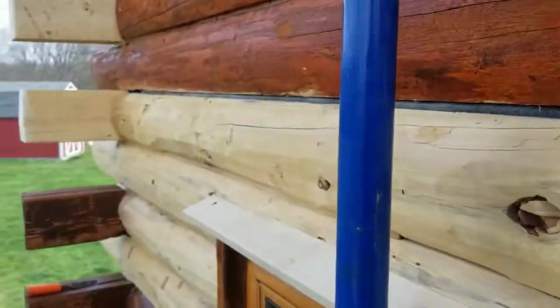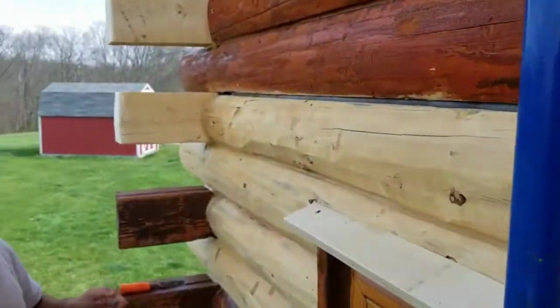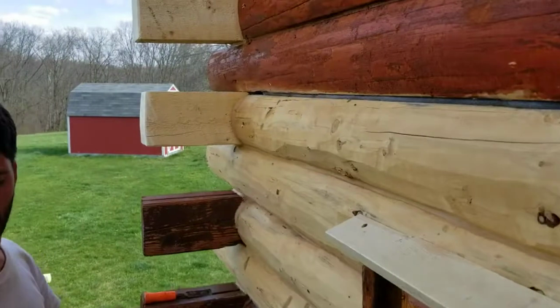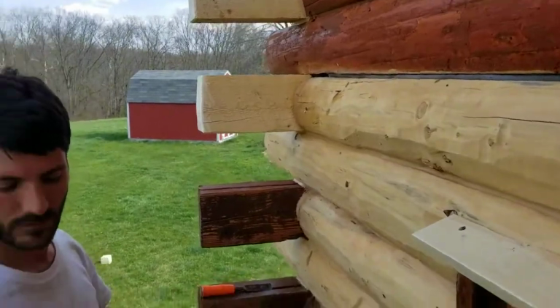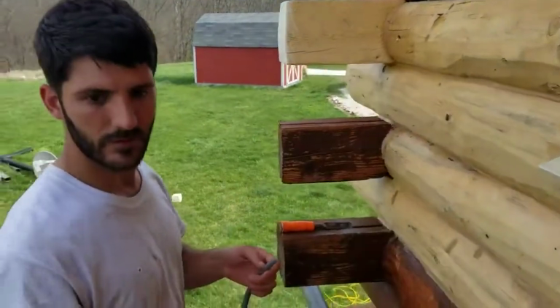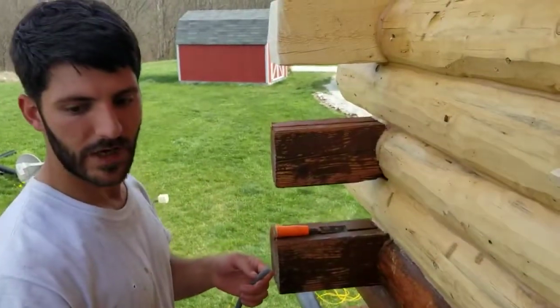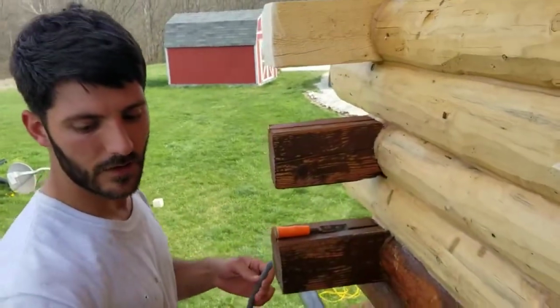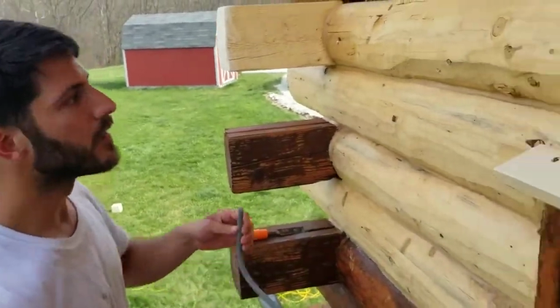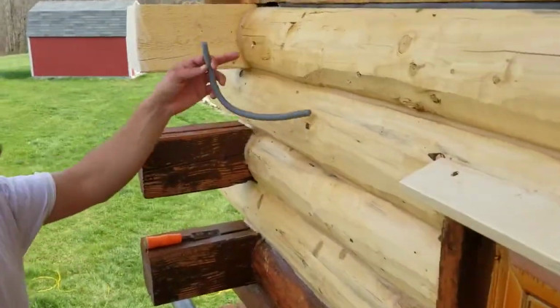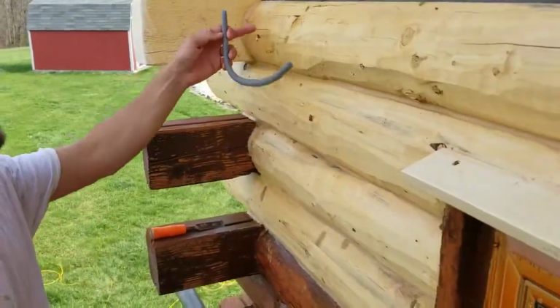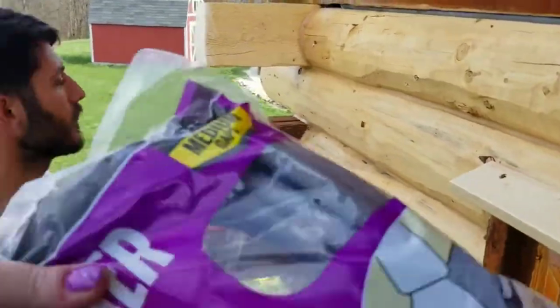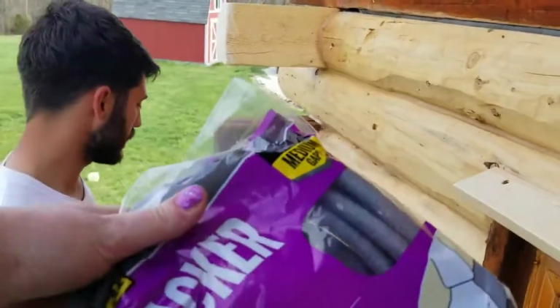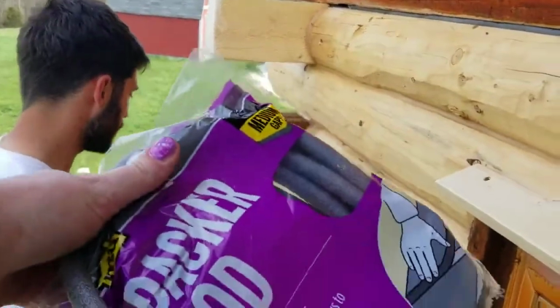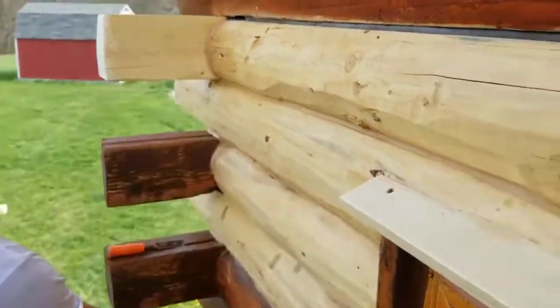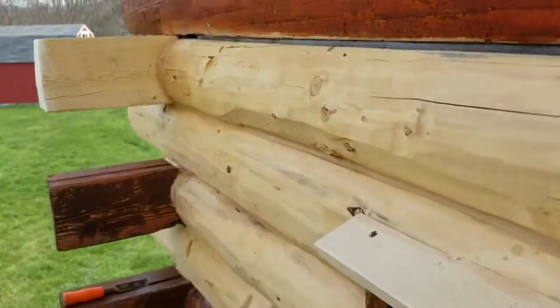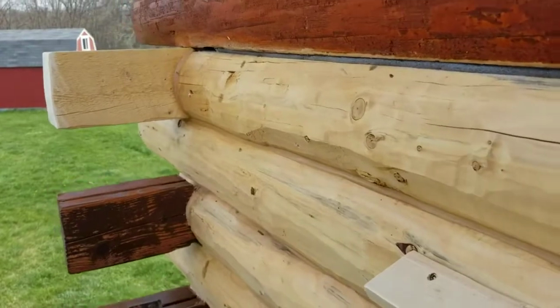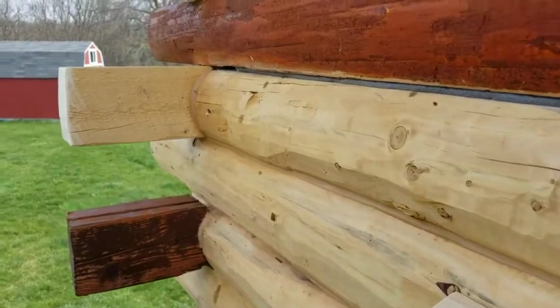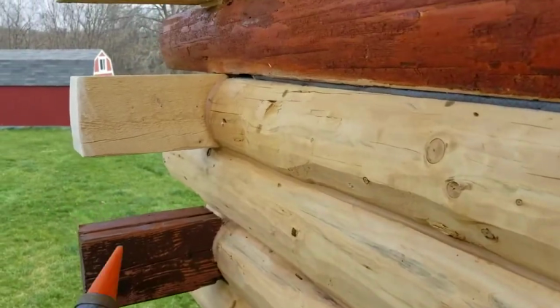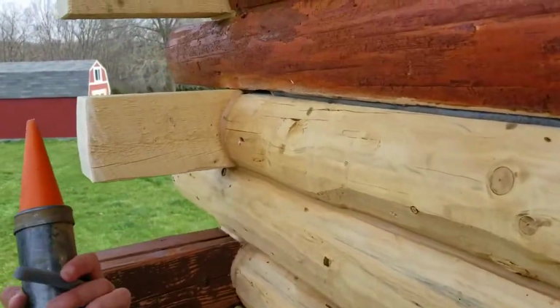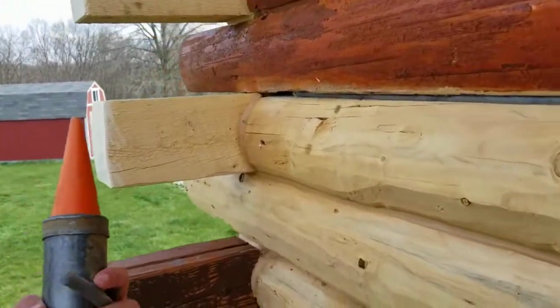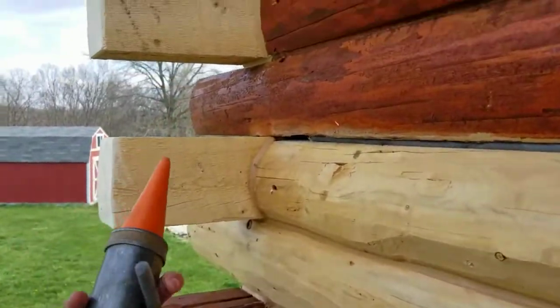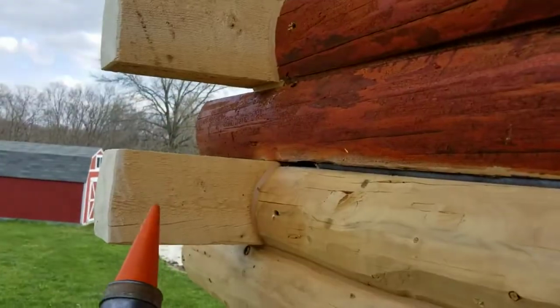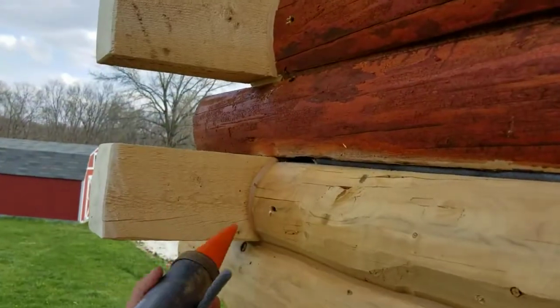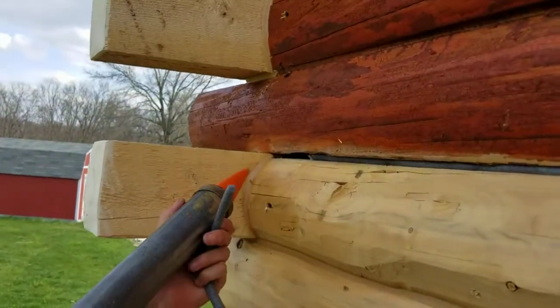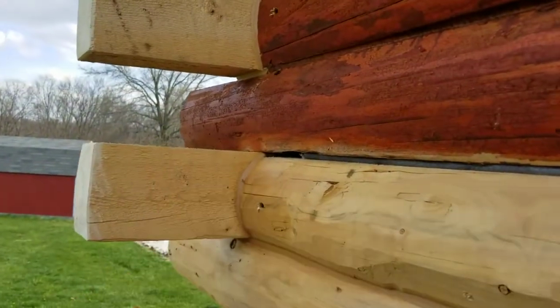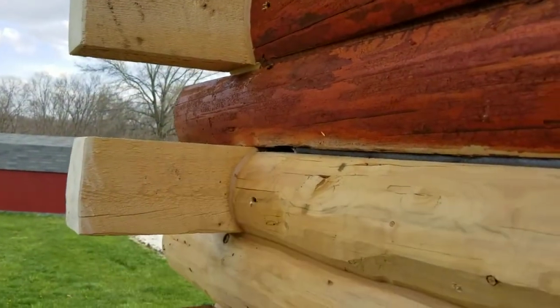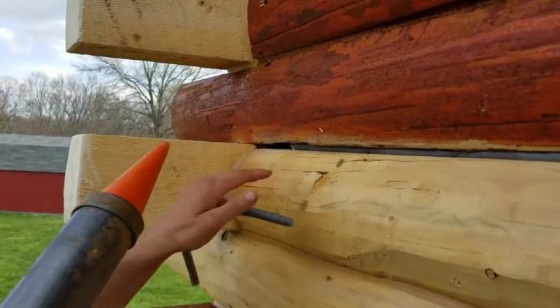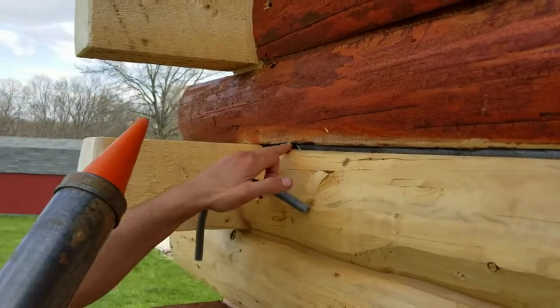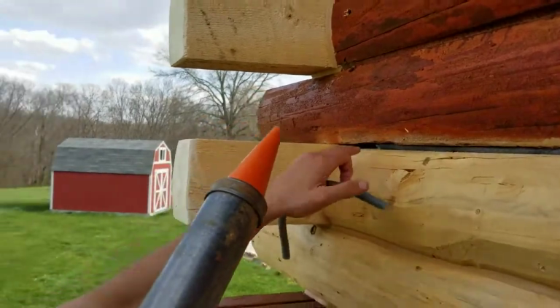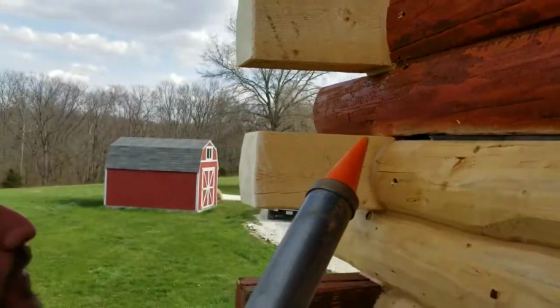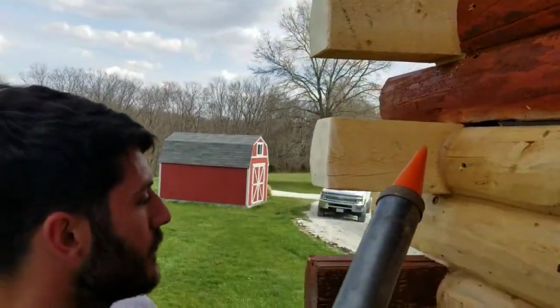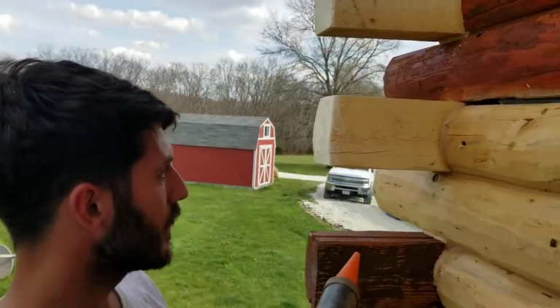So what do you got there, Philman? Some backer rod. We put it in the logs so that way we fill it with our caulking — we're not filling up the whole gap and wasting a bunch of product.